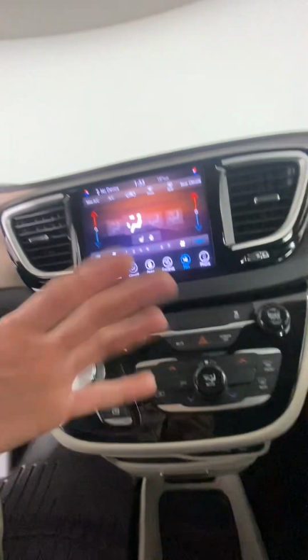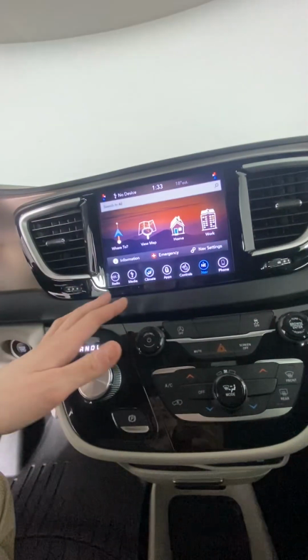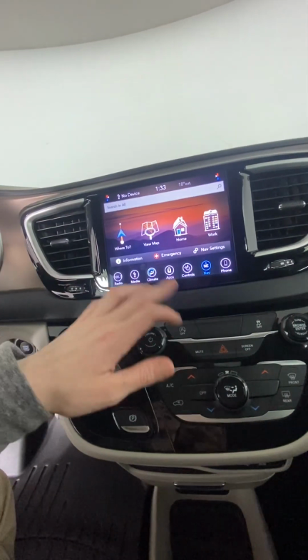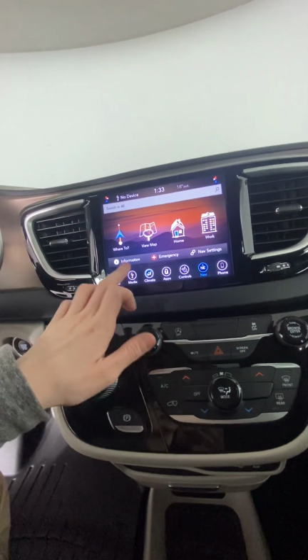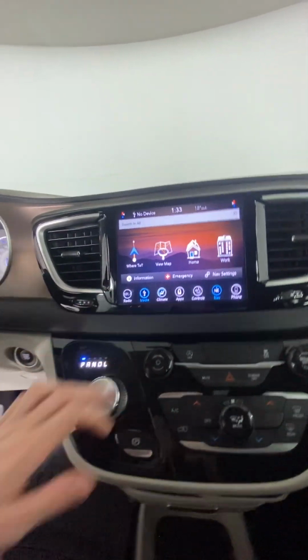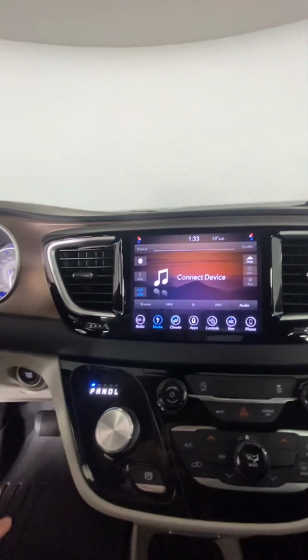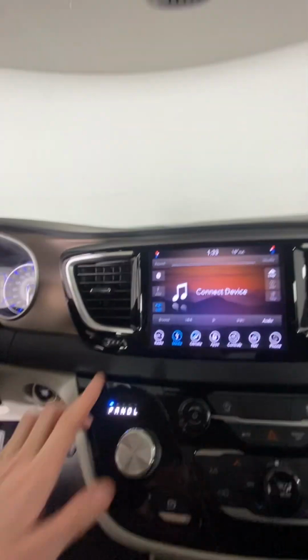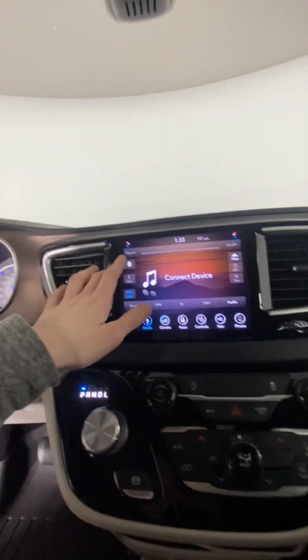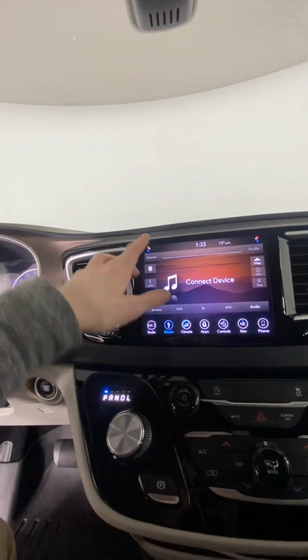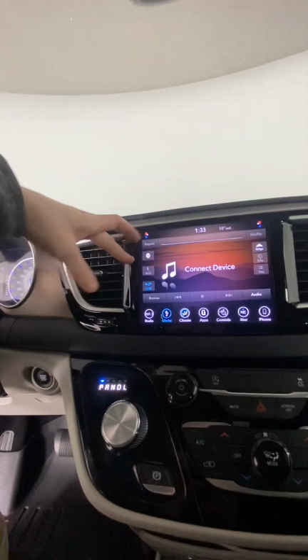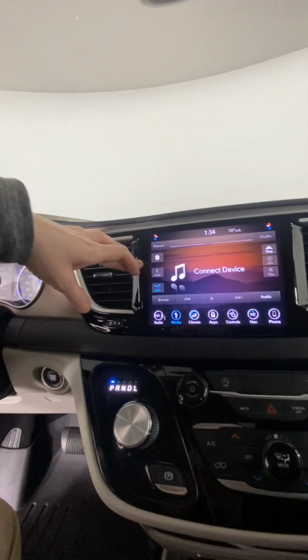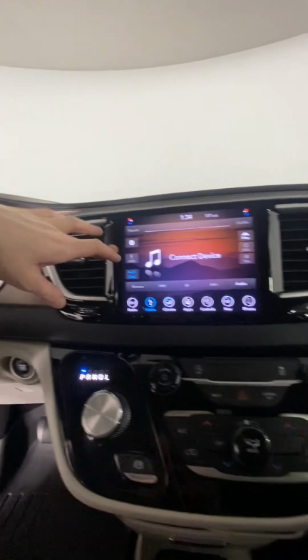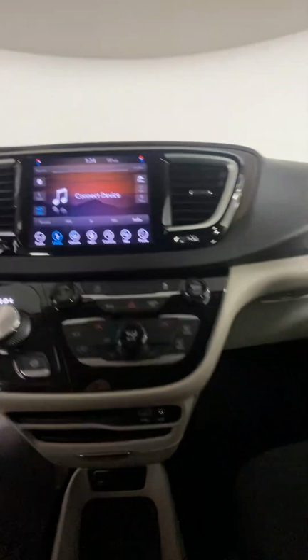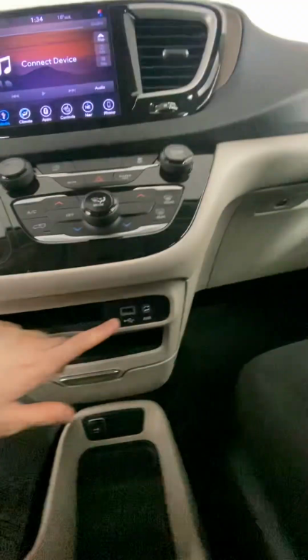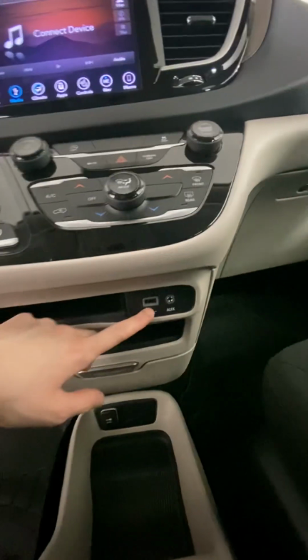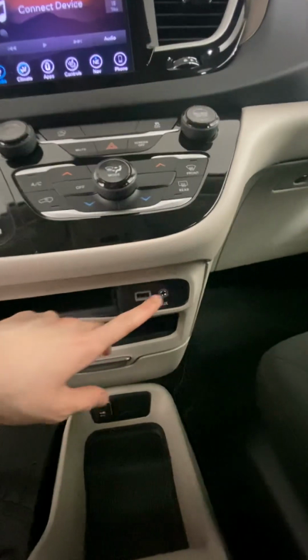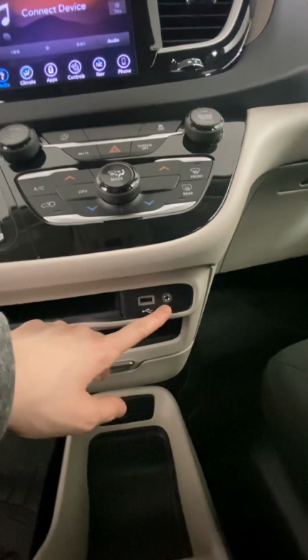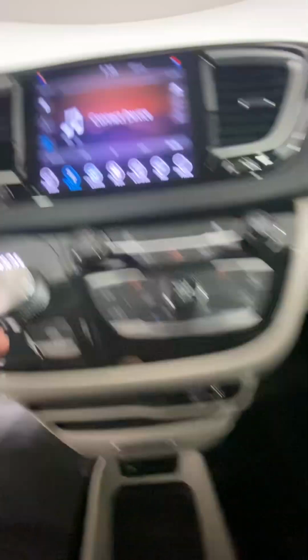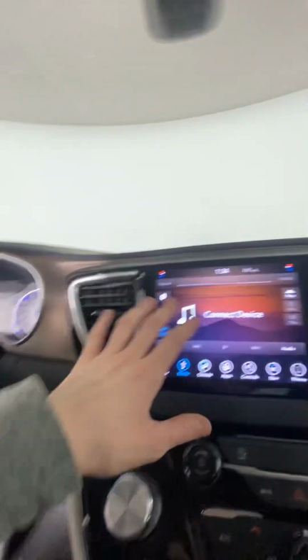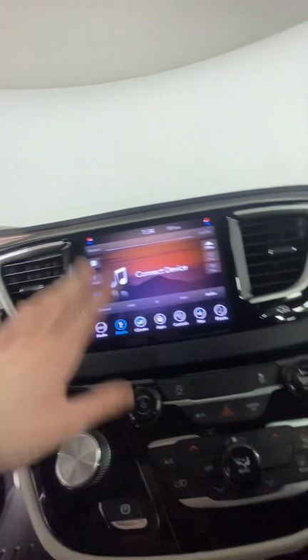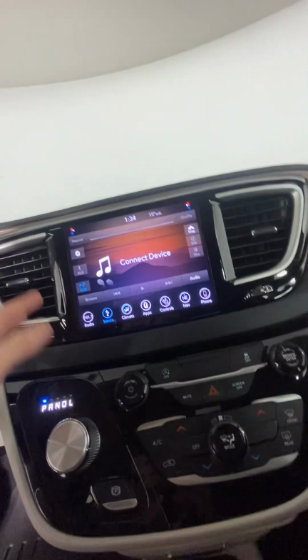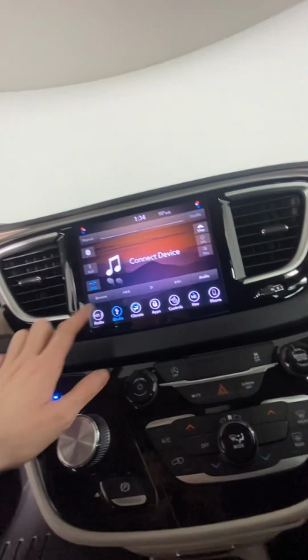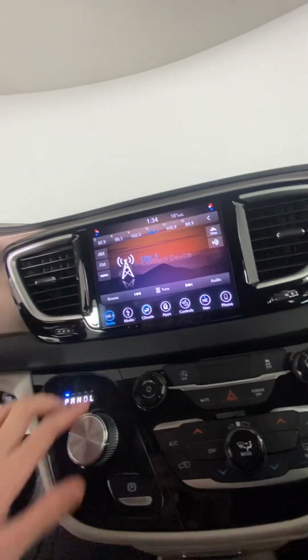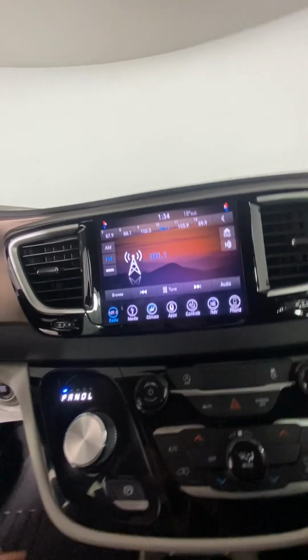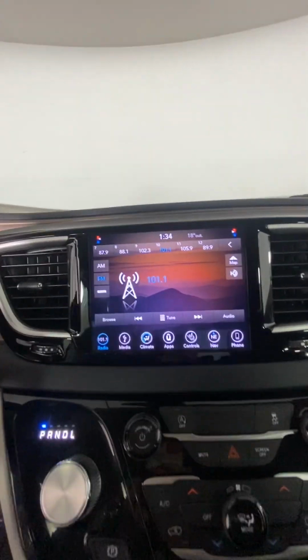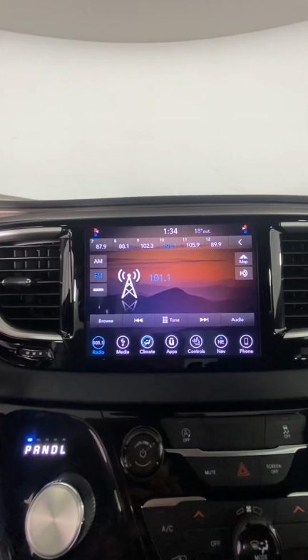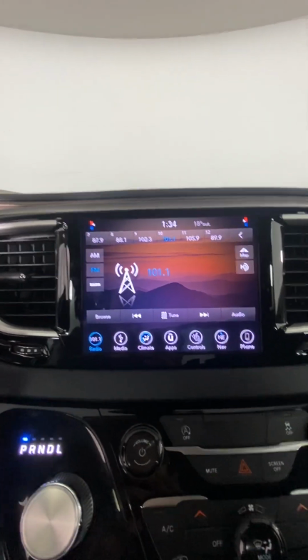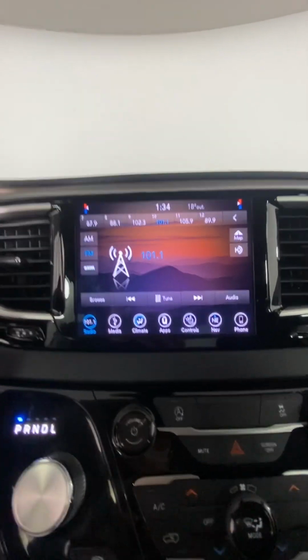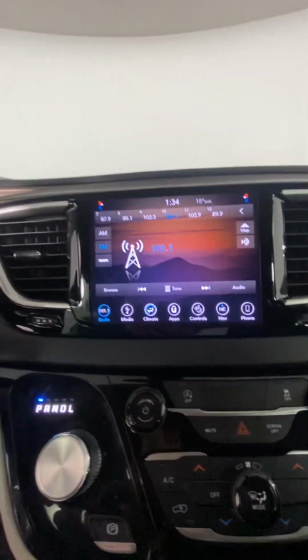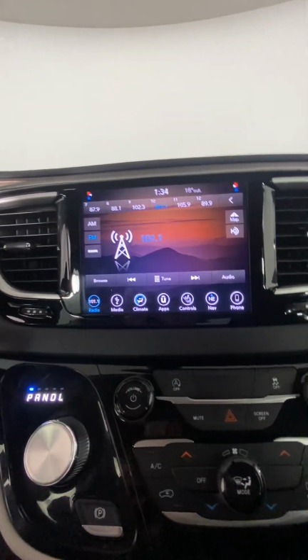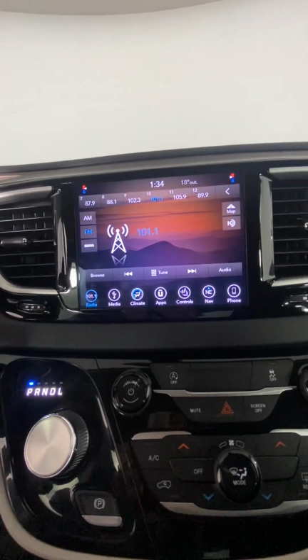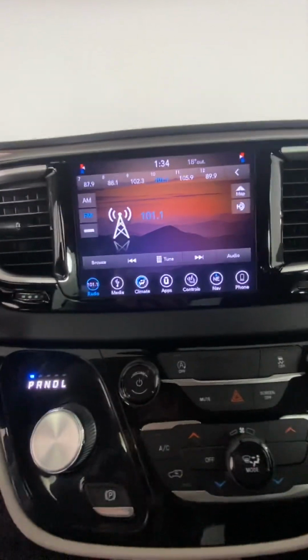Nav is super easy, just in there. For media, there is Bluetooth with Apple CarPlay and Android Auto. And then there's also a USB and aux port here, so you can pick which you're using. And in here we have radio with AM, FM, as well as SiriusXM capabilities.